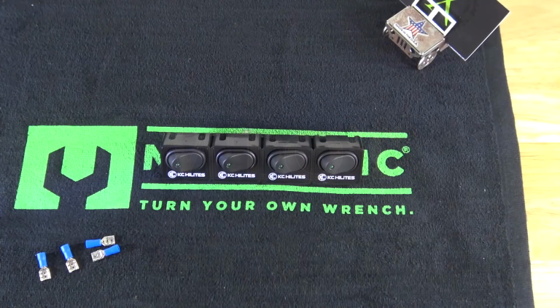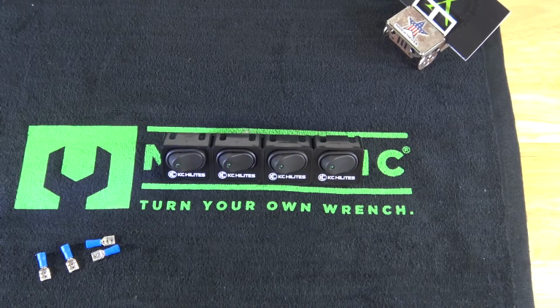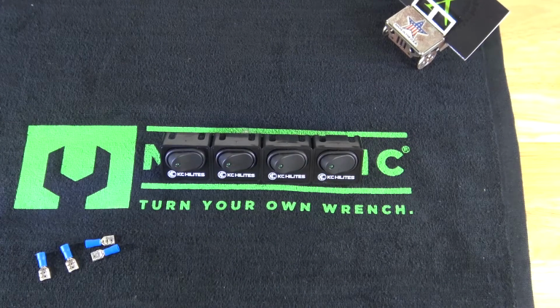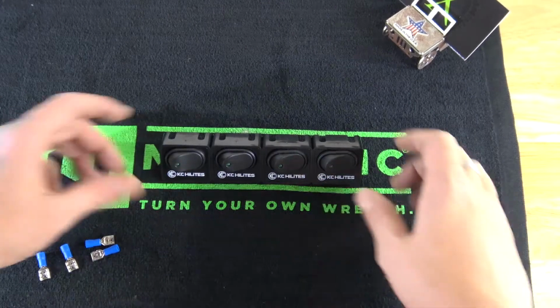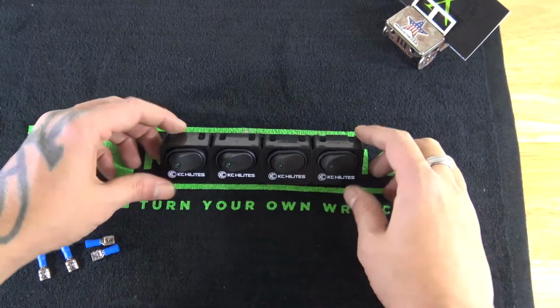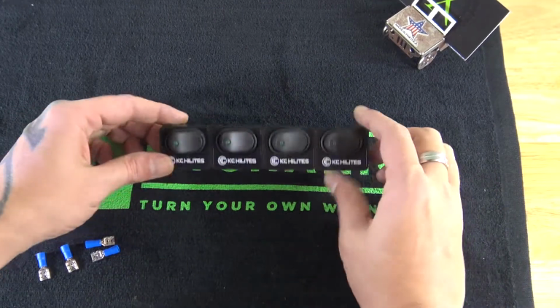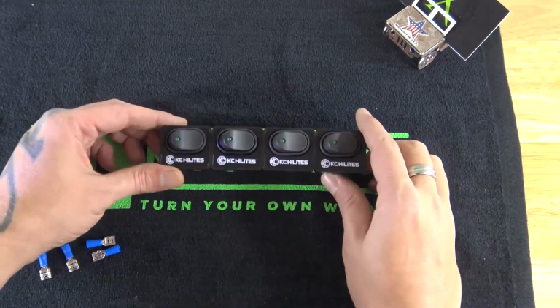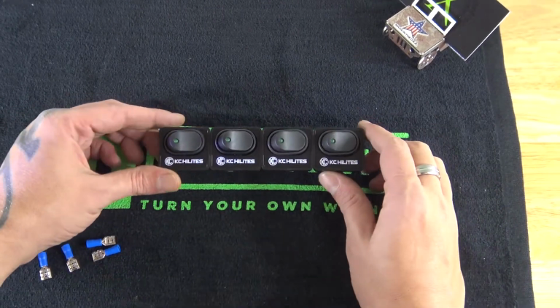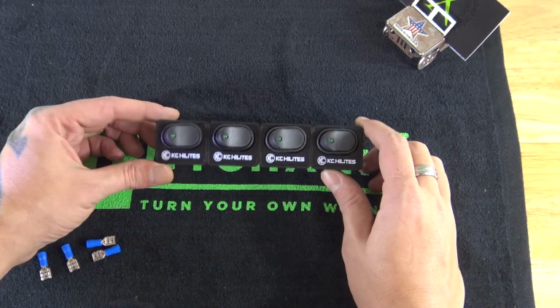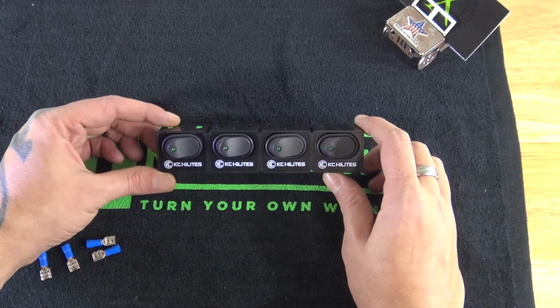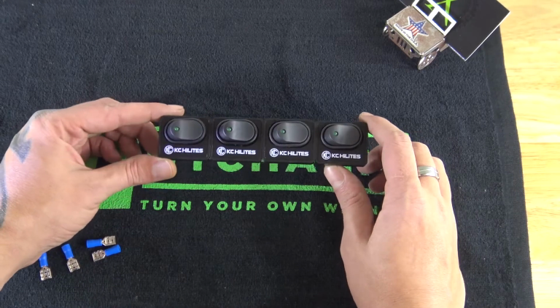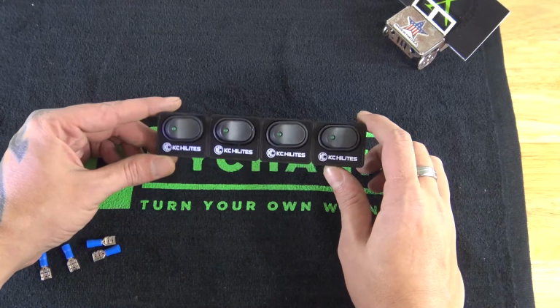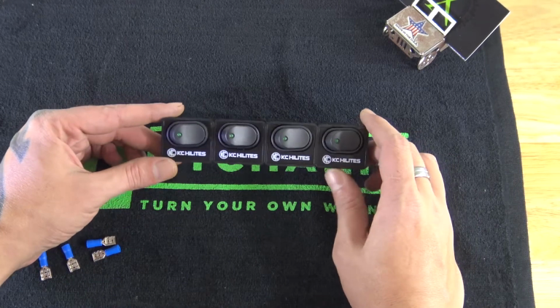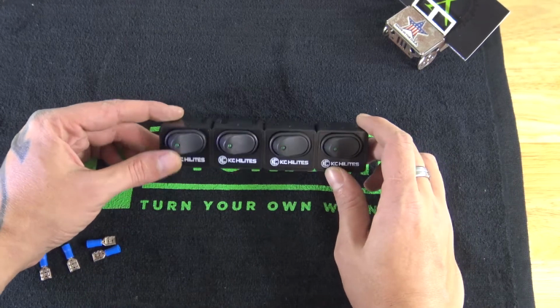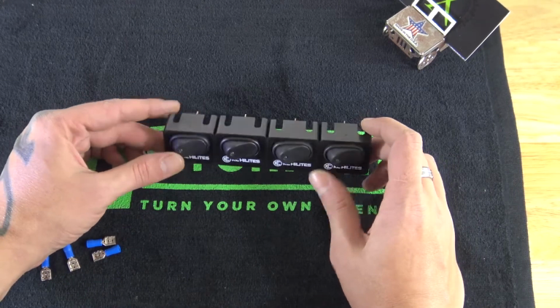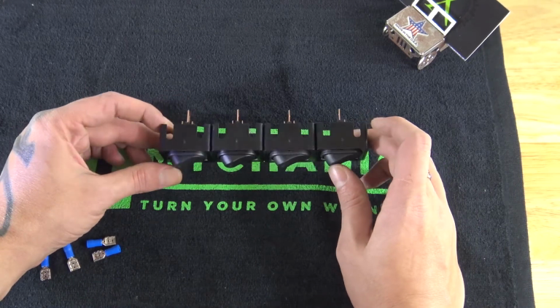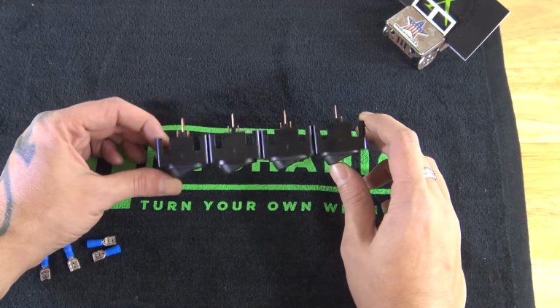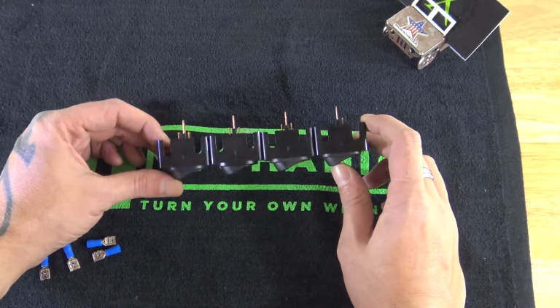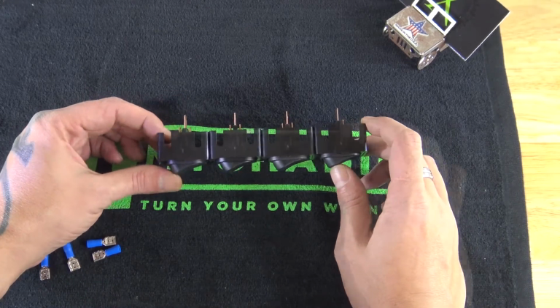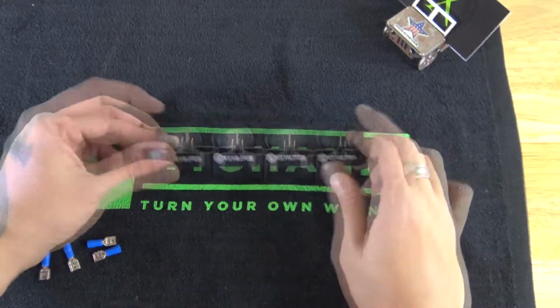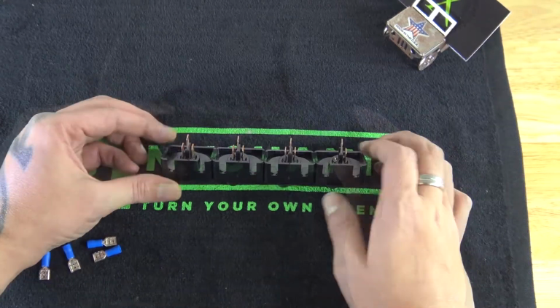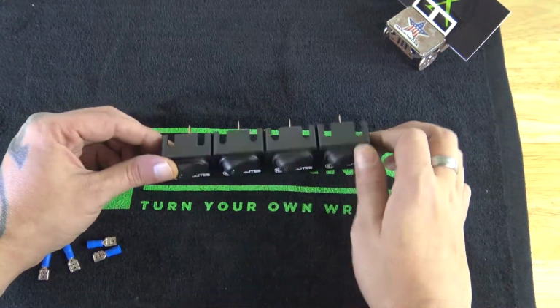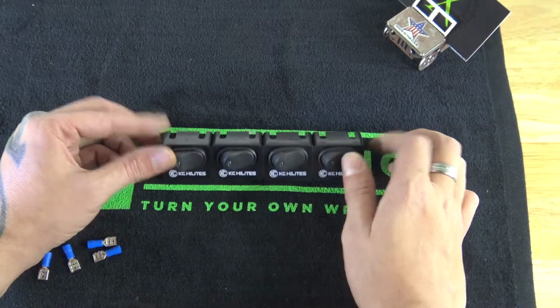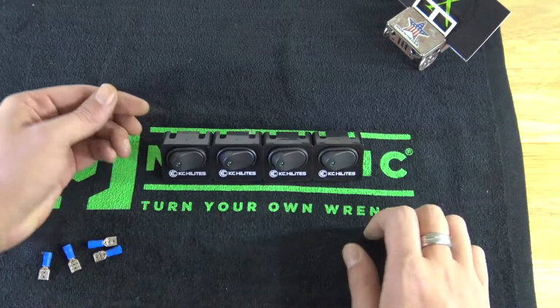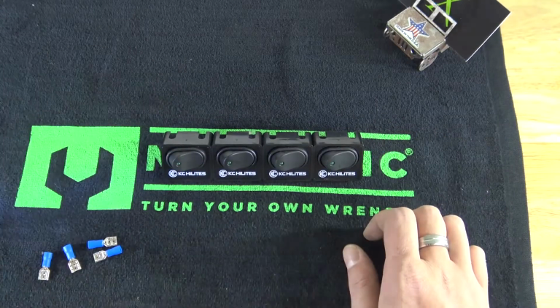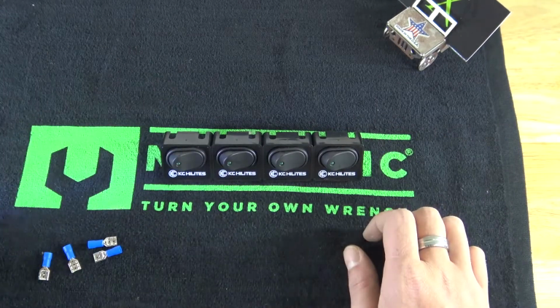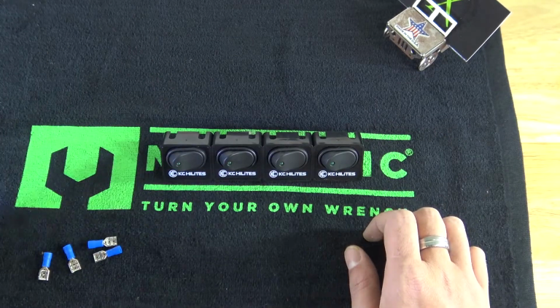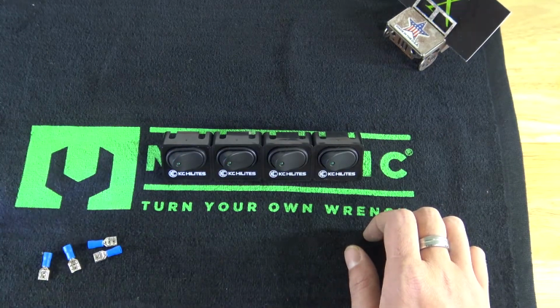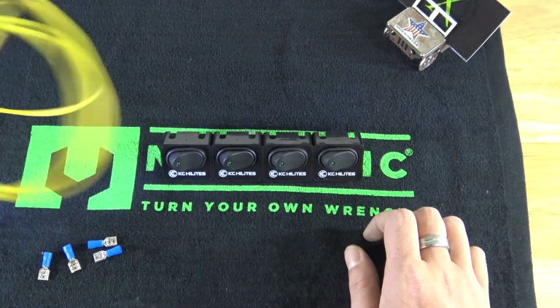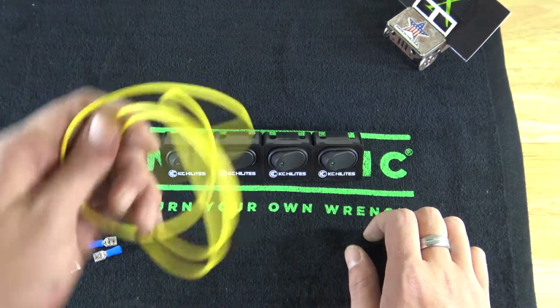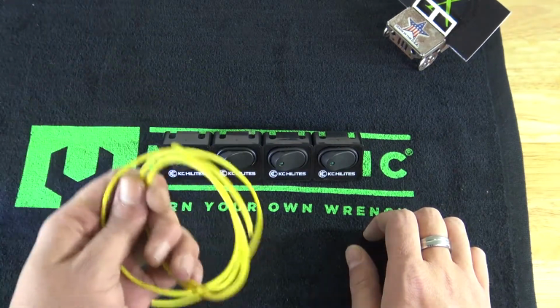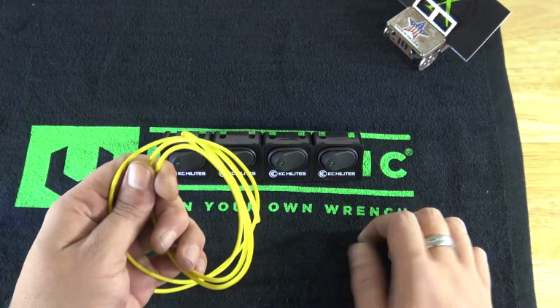Welcome to the very first episode of Monthly Tip or Trick — and this one is more of a trick than it is a tip. I'm going to show you a little trick on how to make jumper wires.